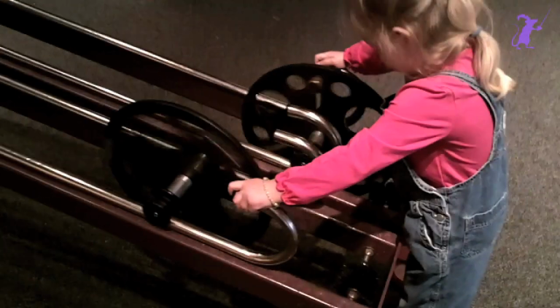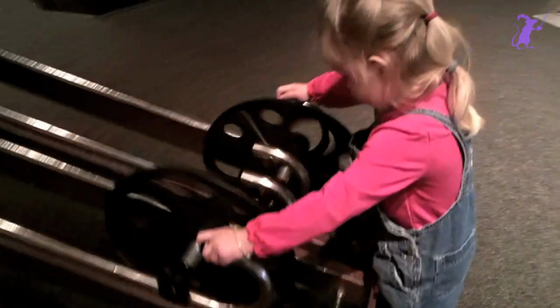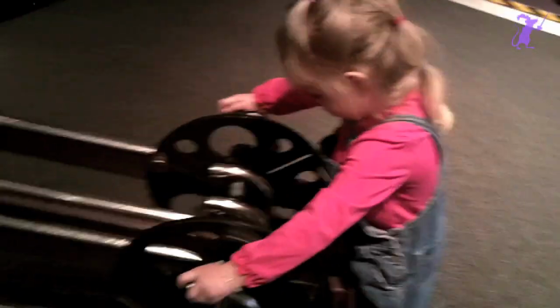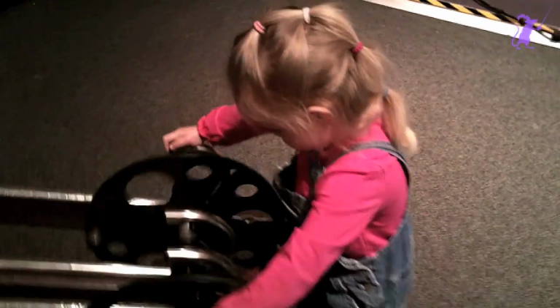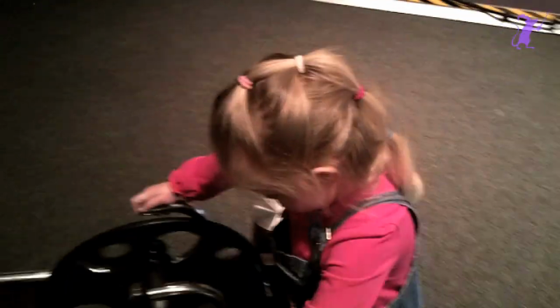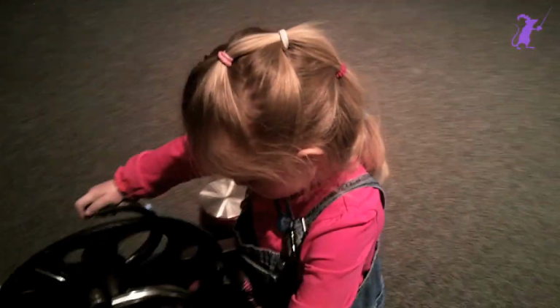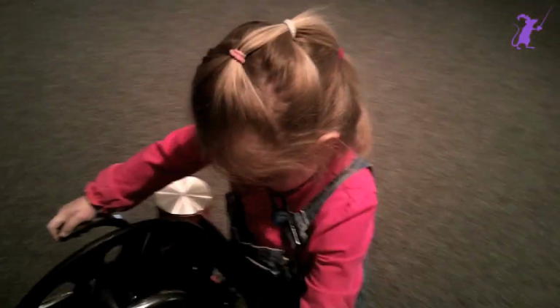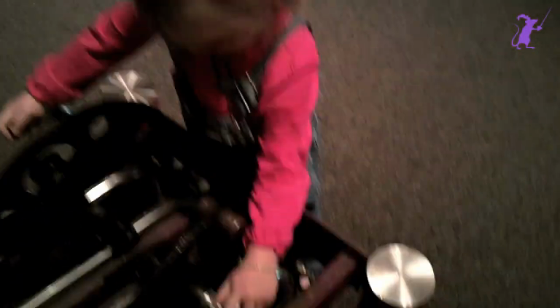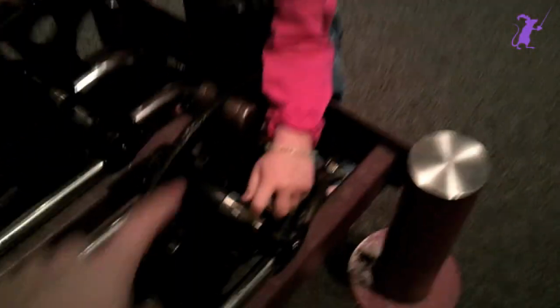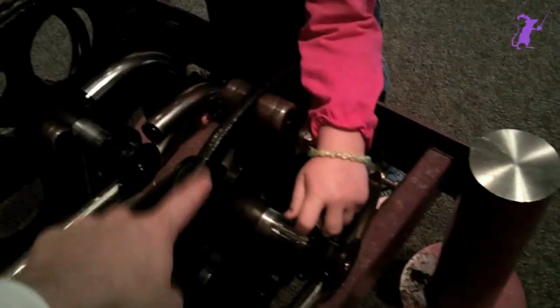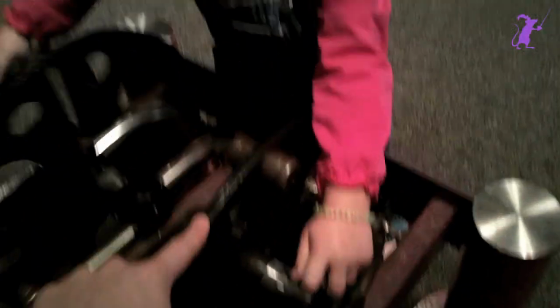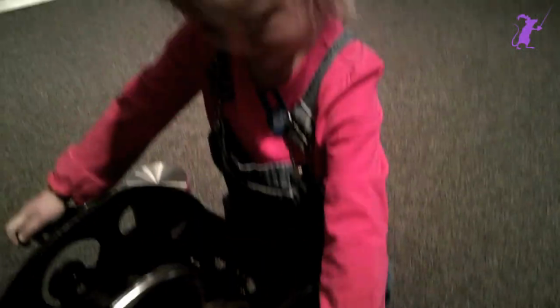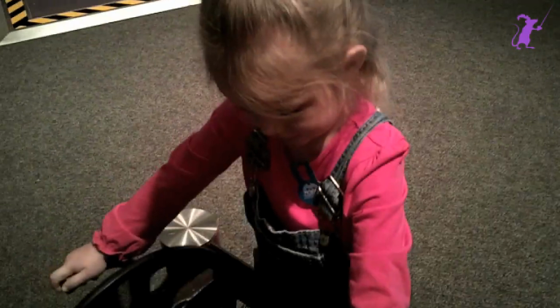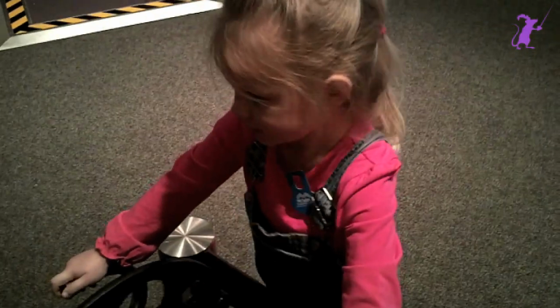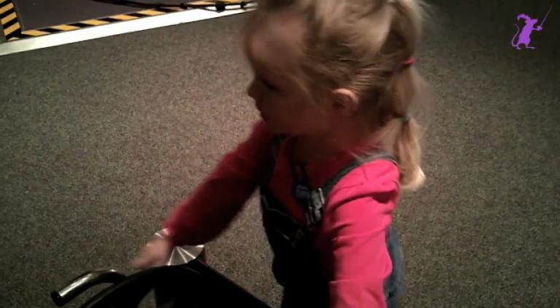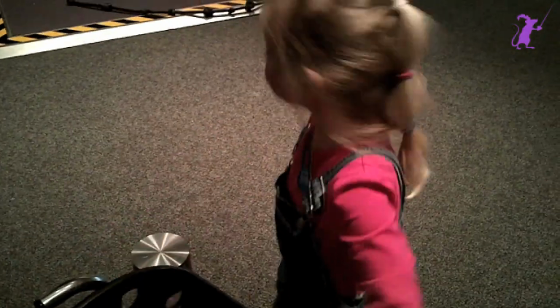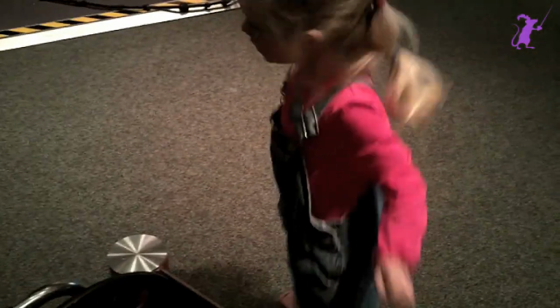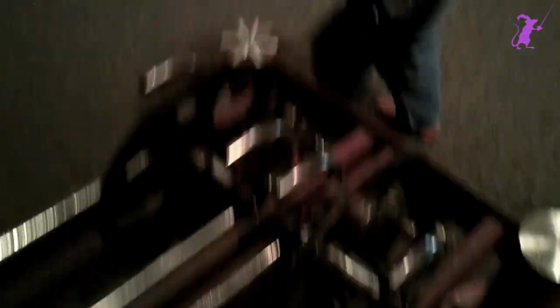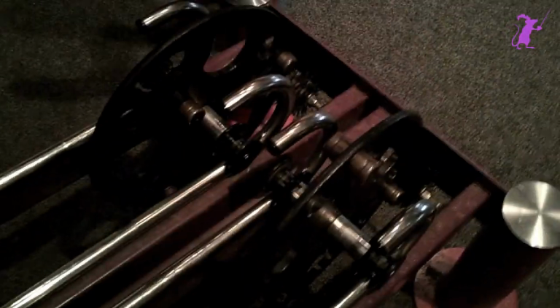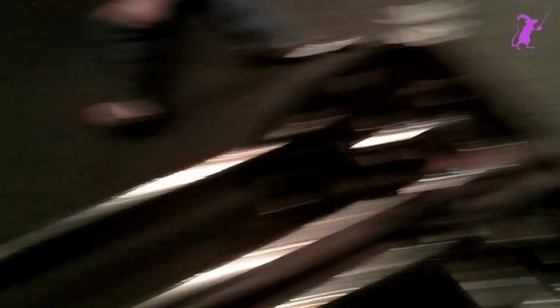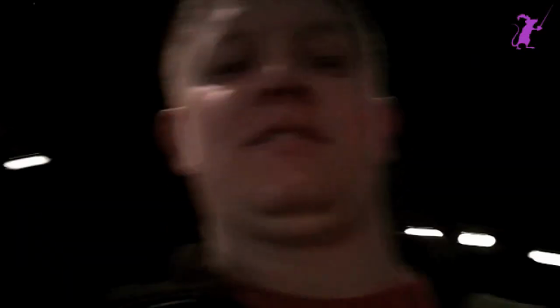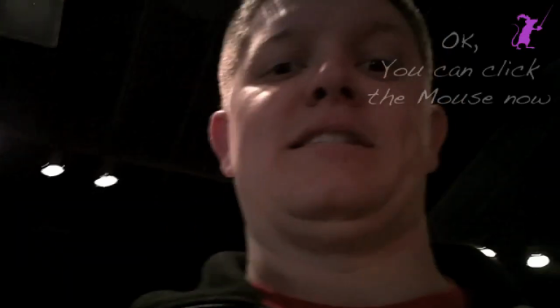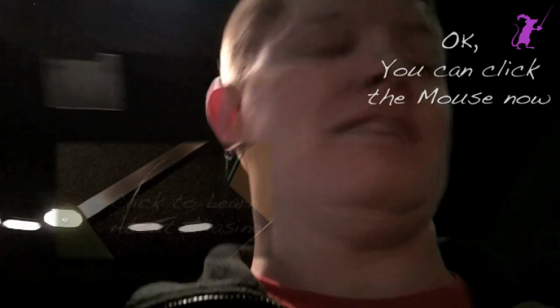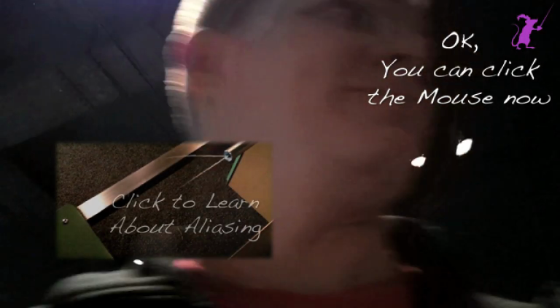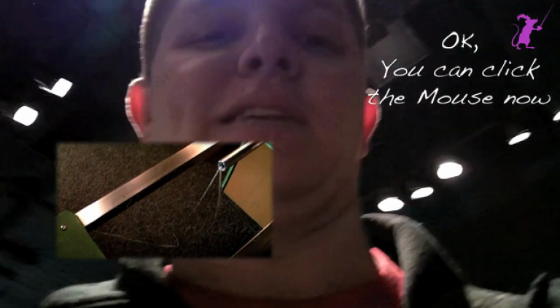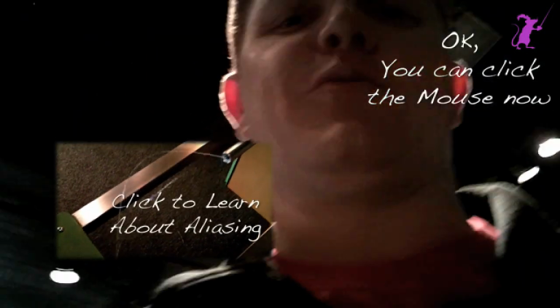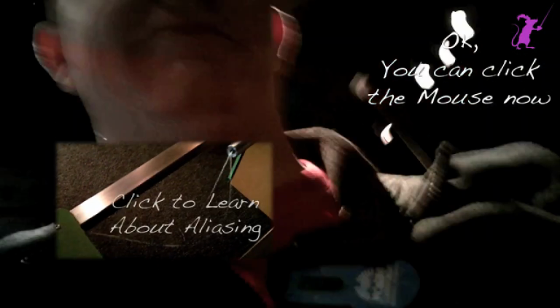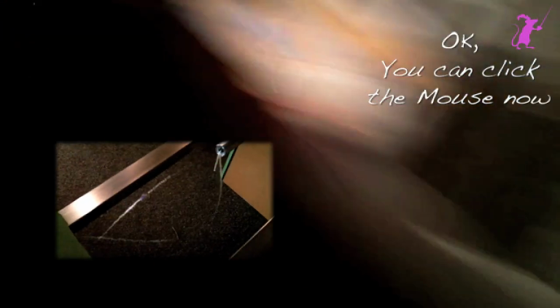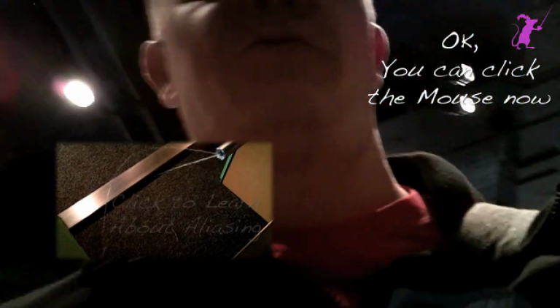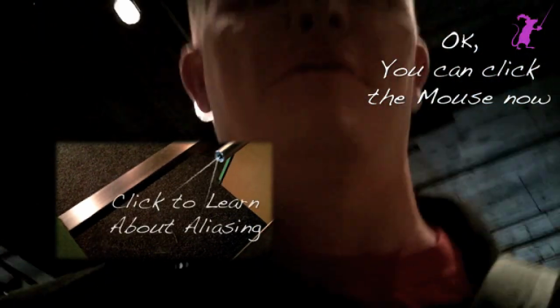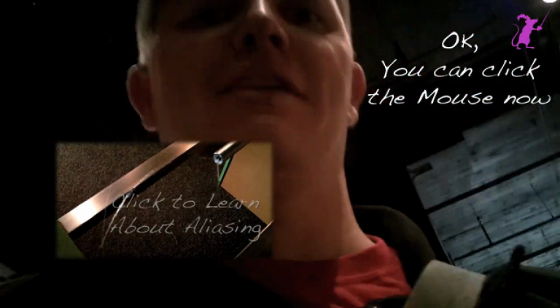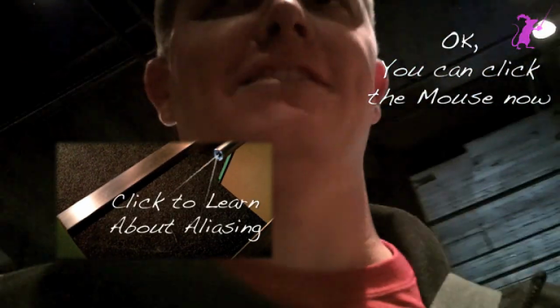Which one has more rotational inertia? This one has more rotational inertia, doesn't it? That's it. MR squared. Or one half MR squared, I think it is.